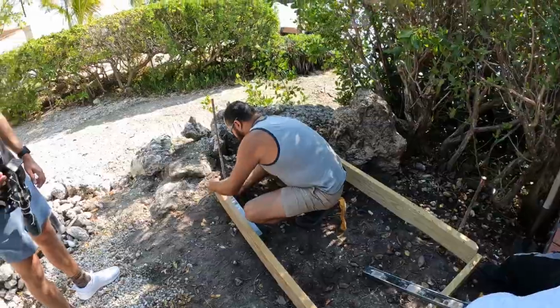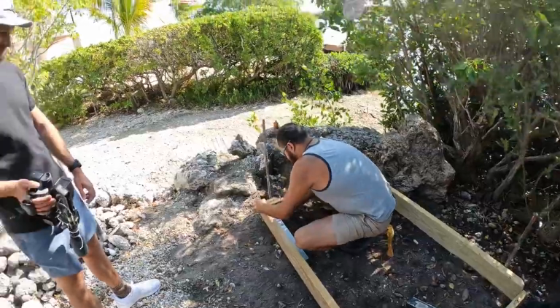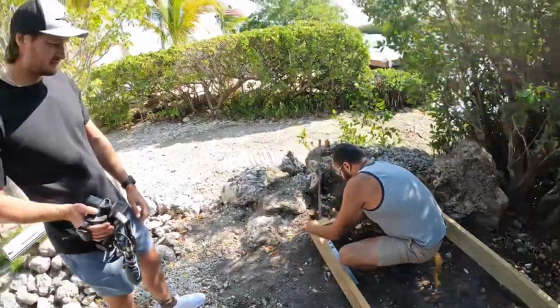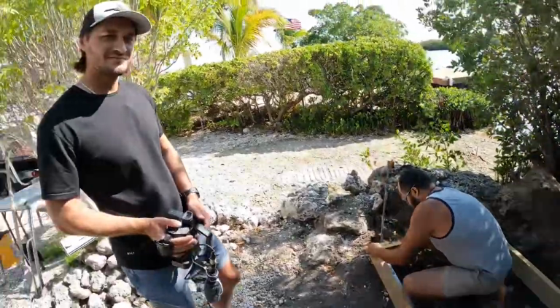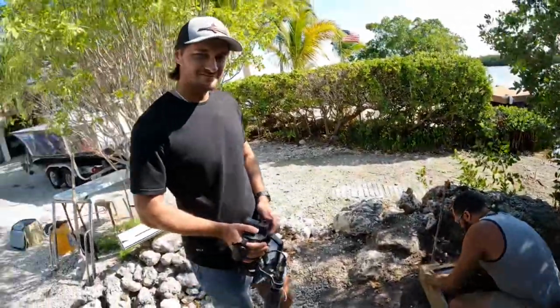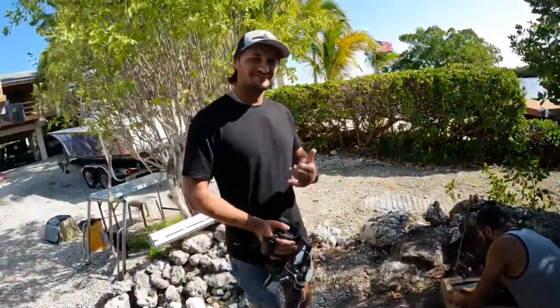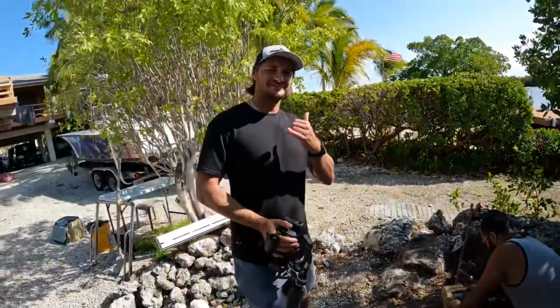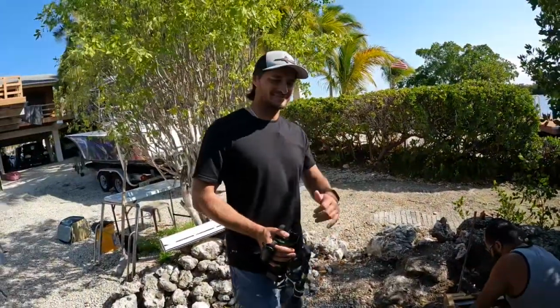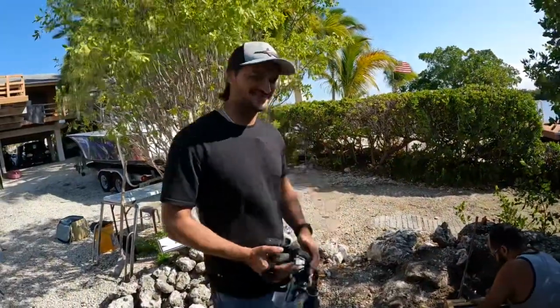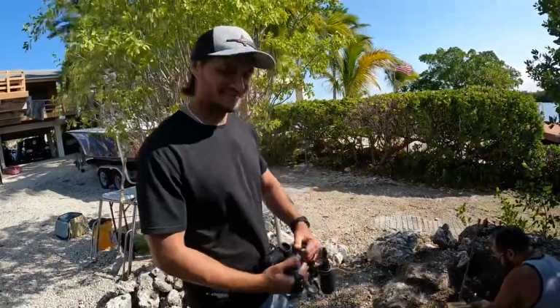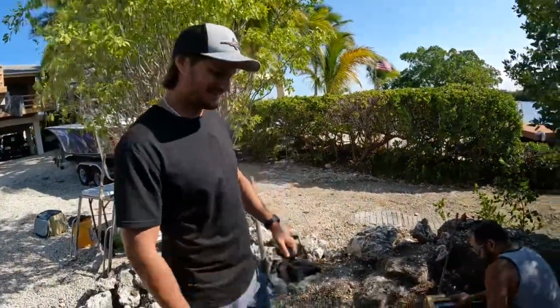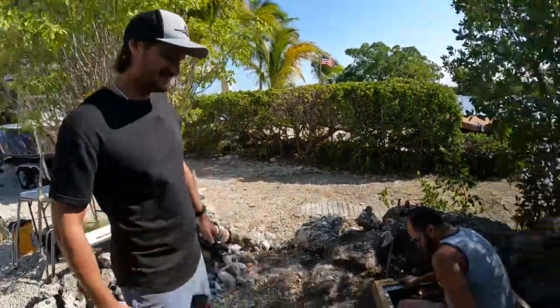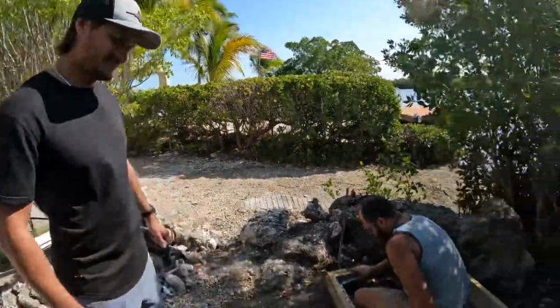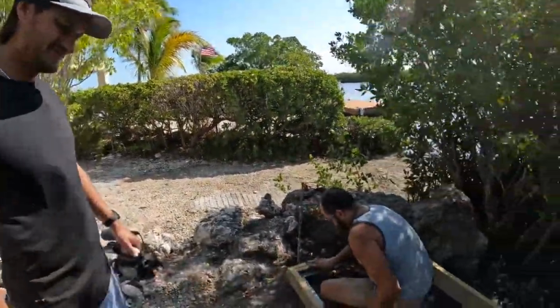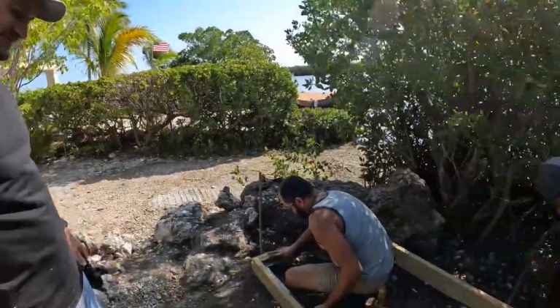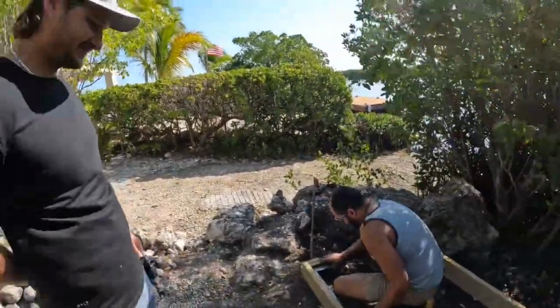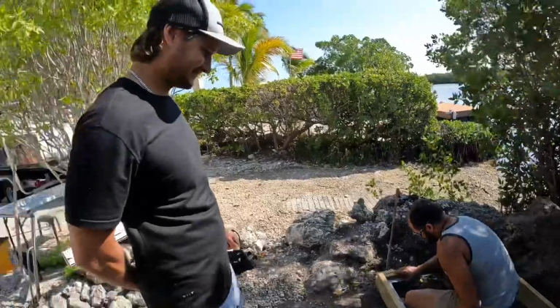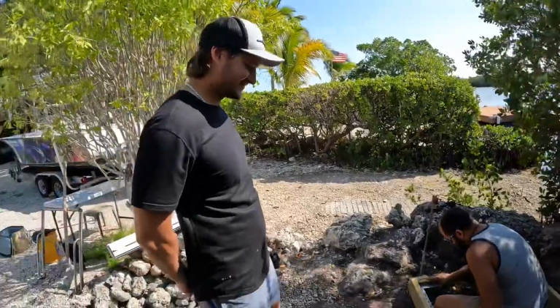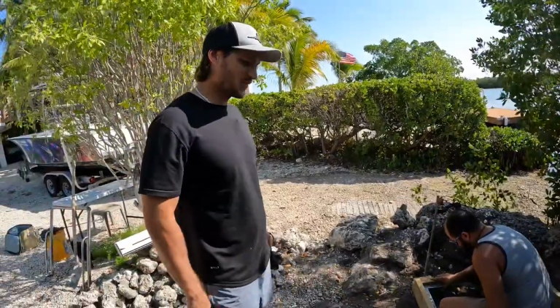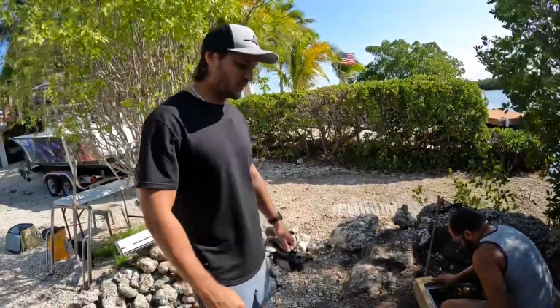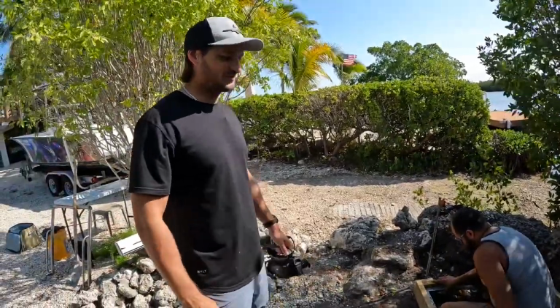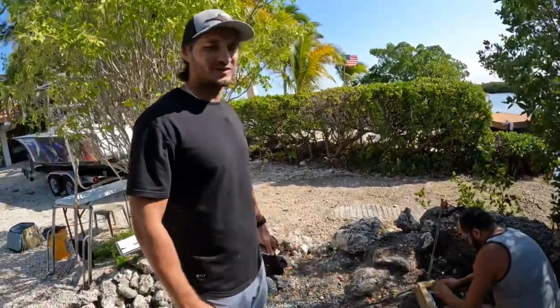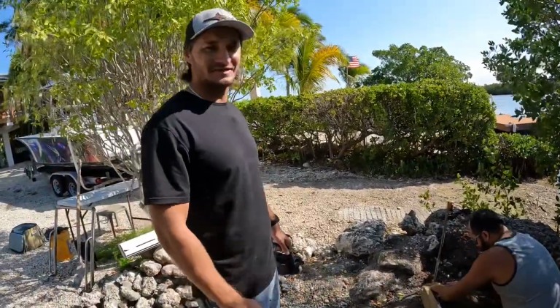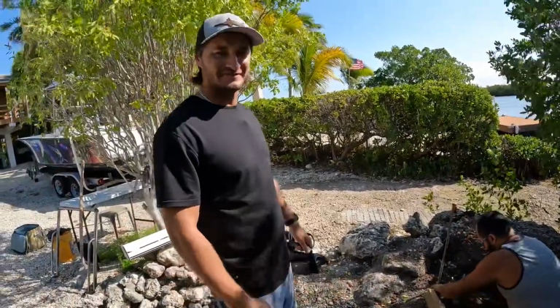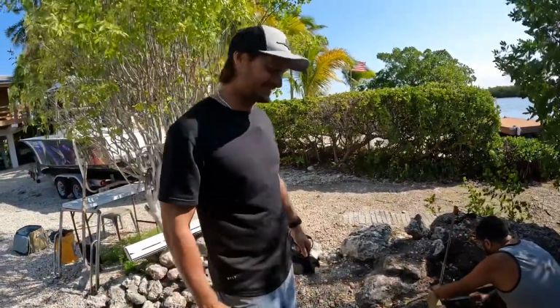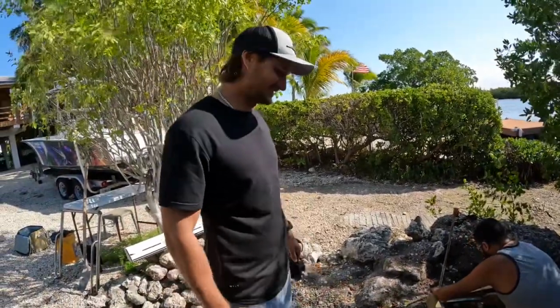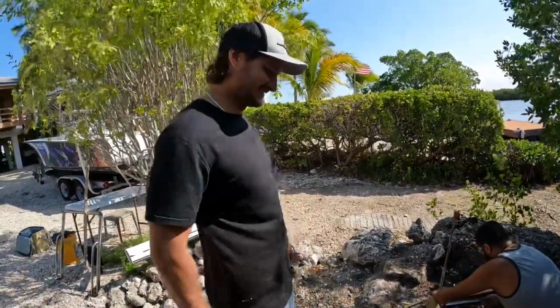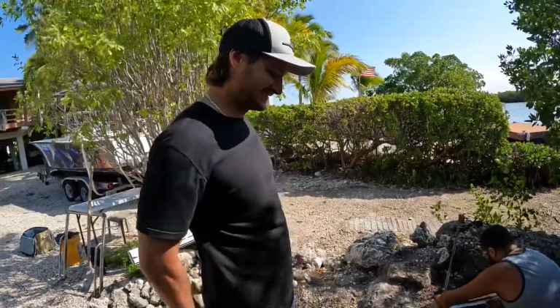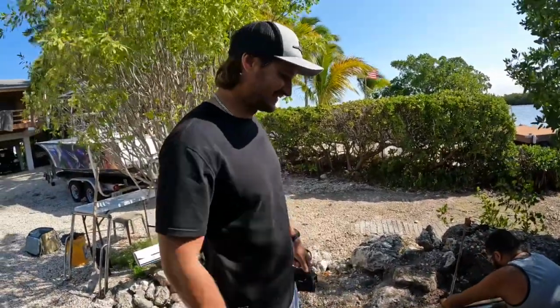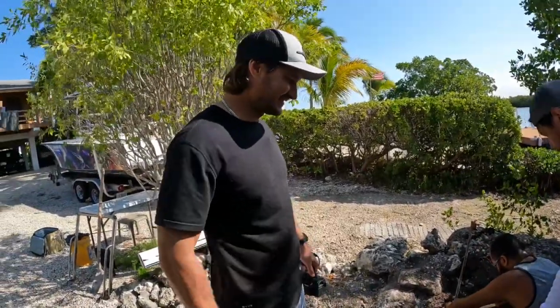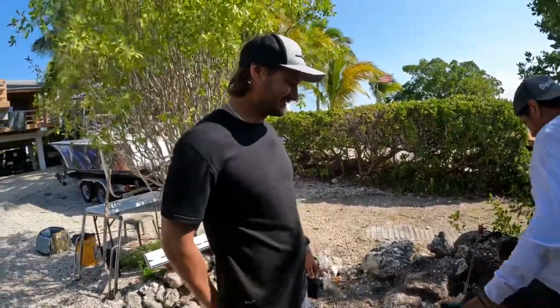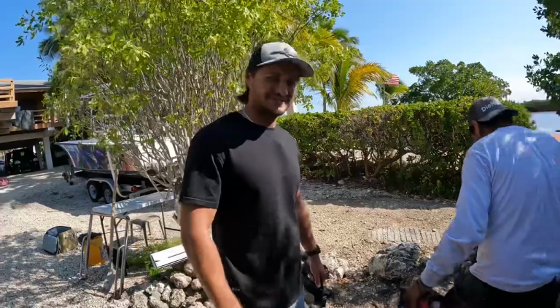We're at Hyco's house, South Florida Fishing Channel. We're gonna knock out a fish cleaning table for them — it's been a long time coming.